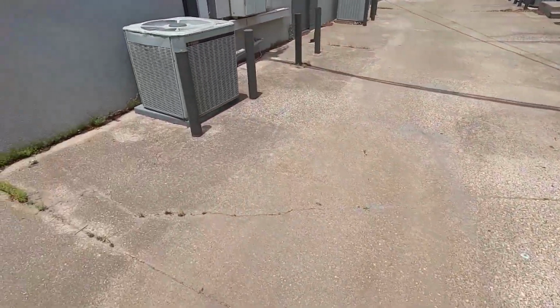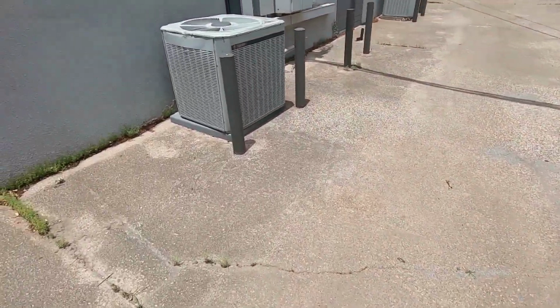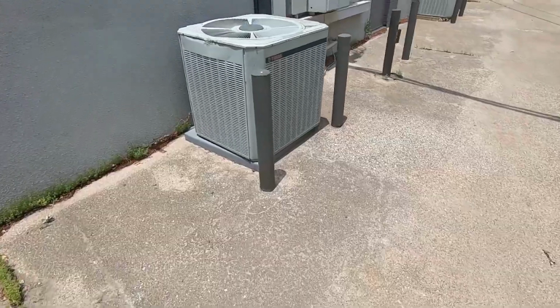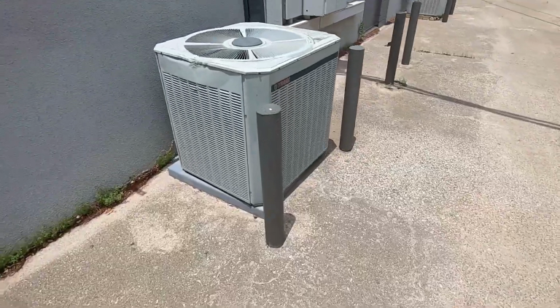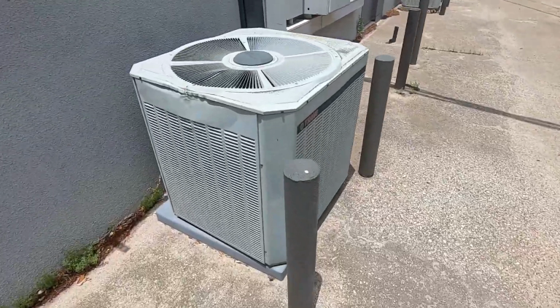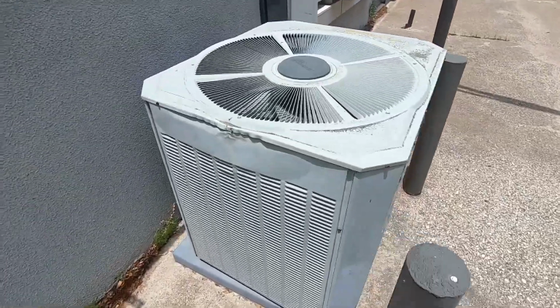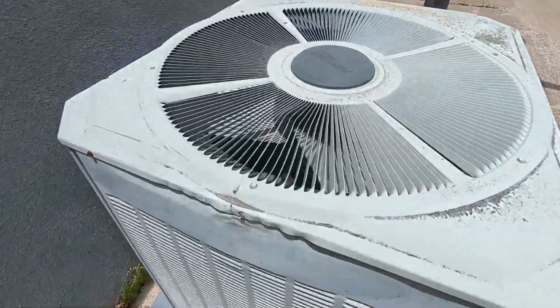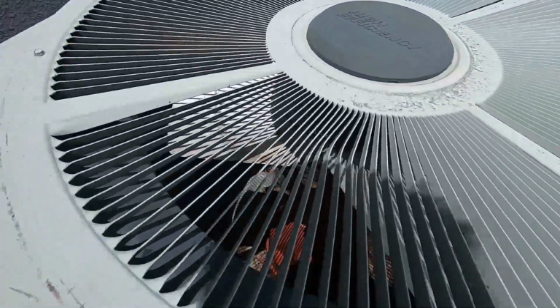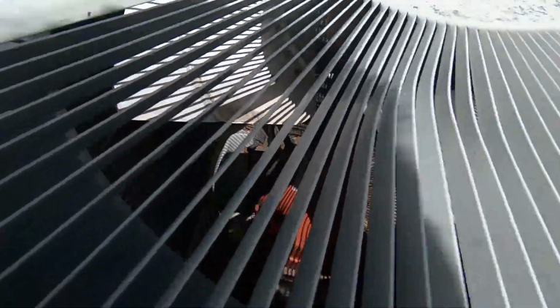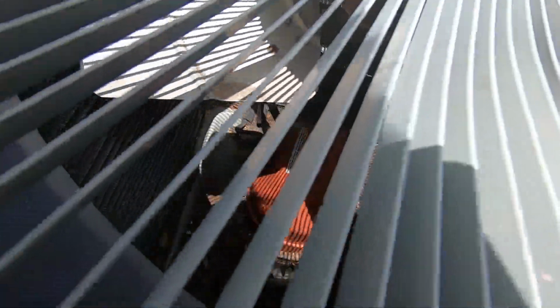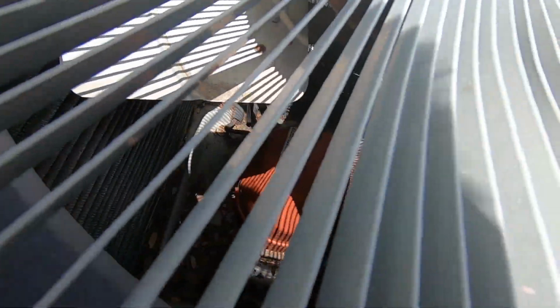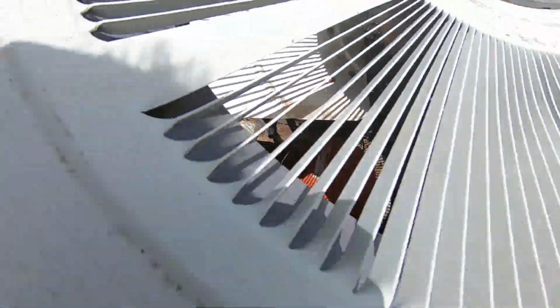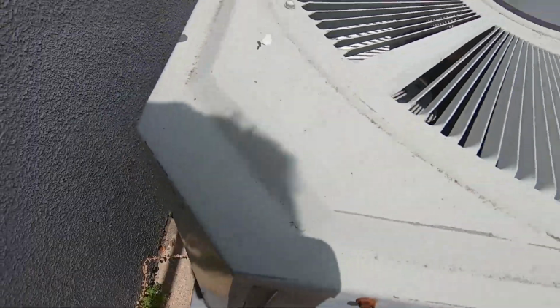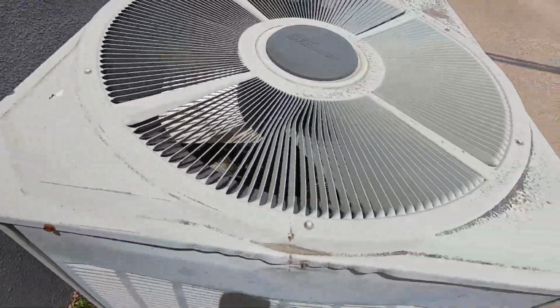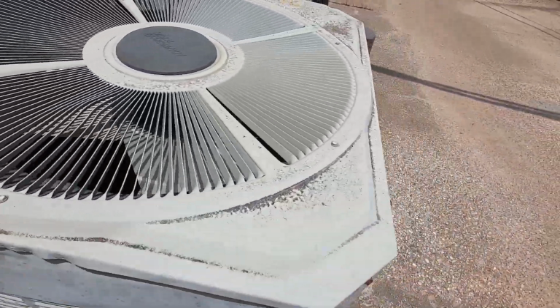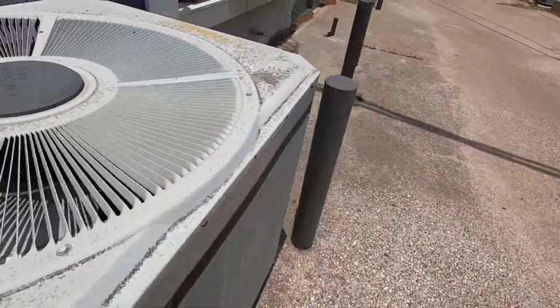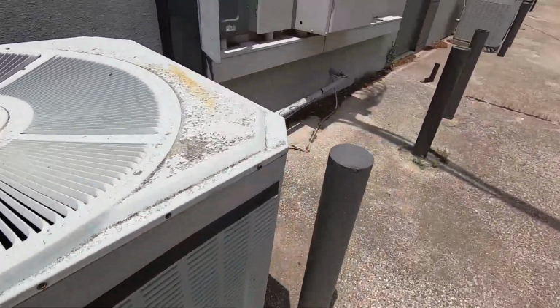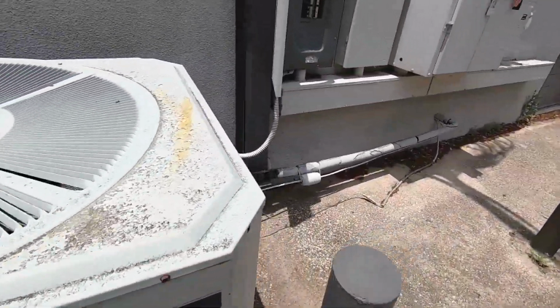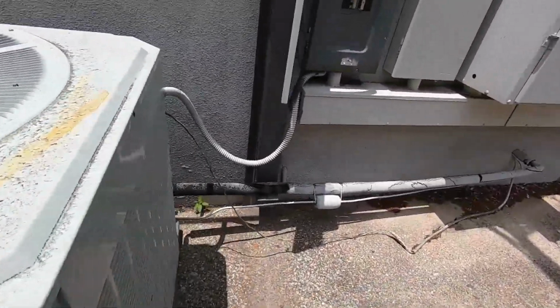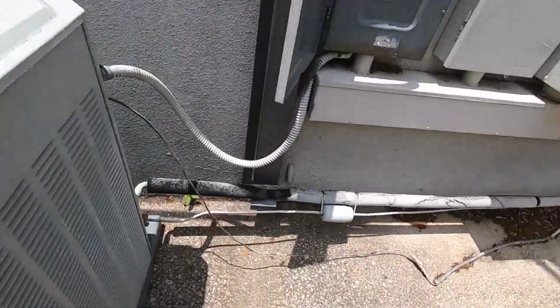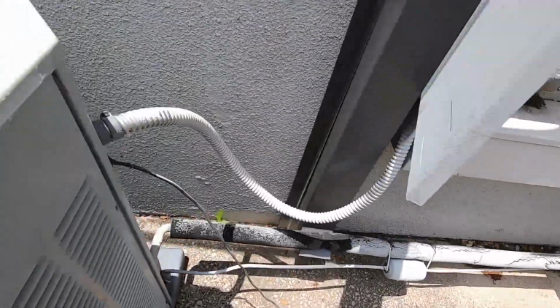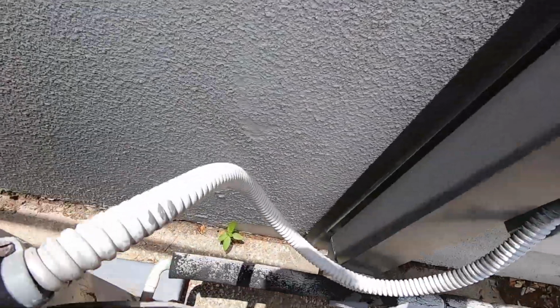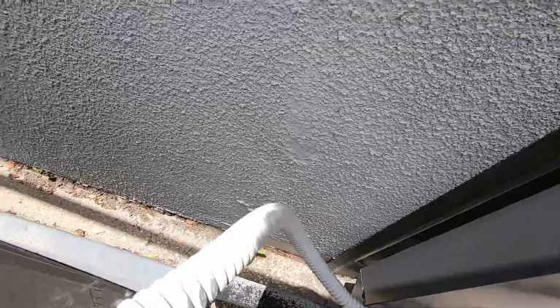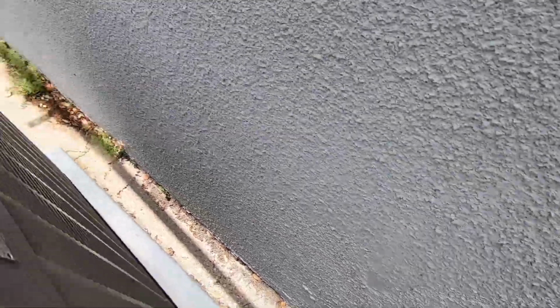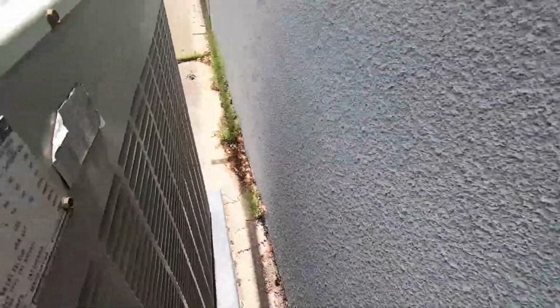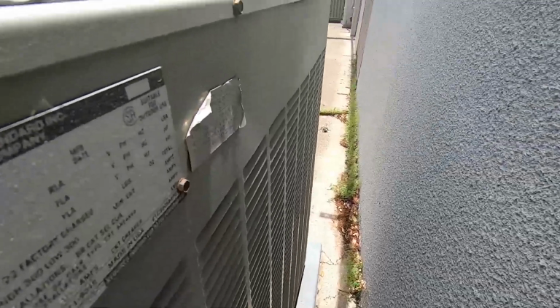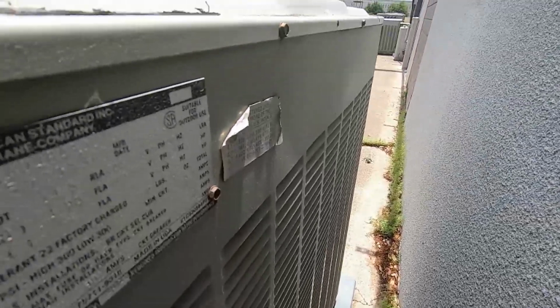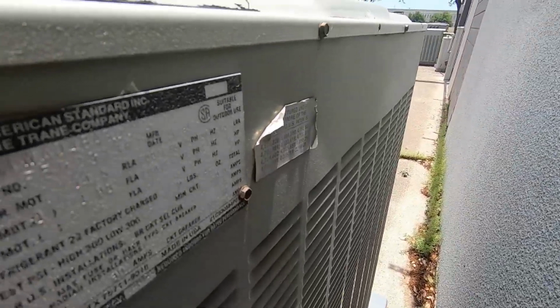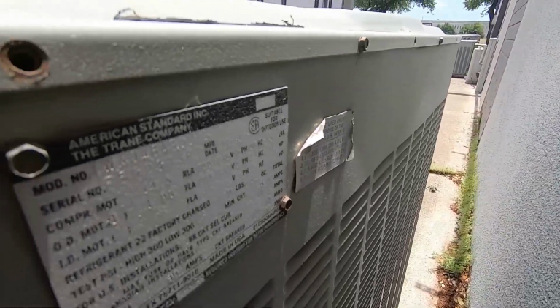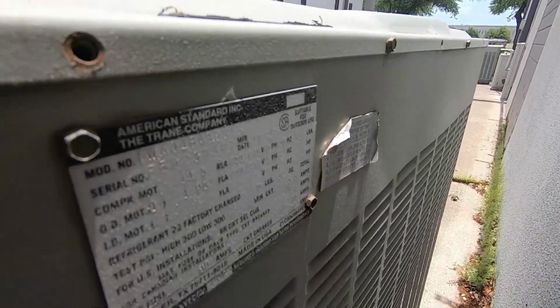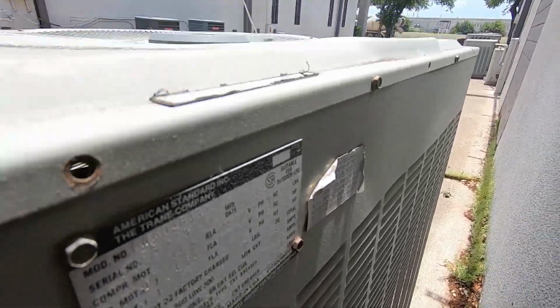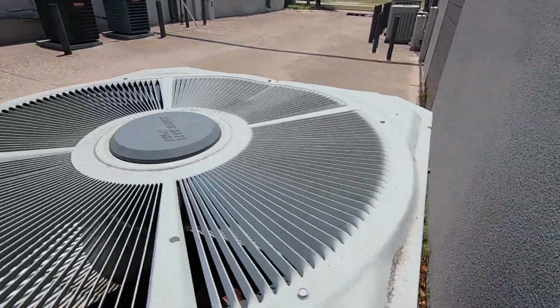We've got a big Trane XC1000 right here with a Copeland Scroll. This one's also got a metal tag — 1991 as well. This one's a 4 ton.